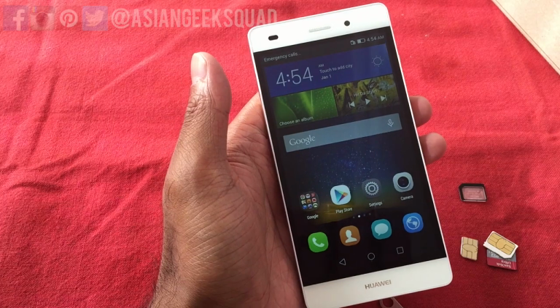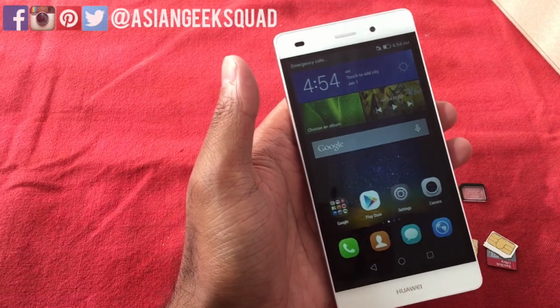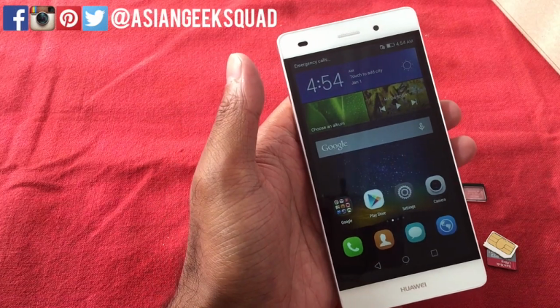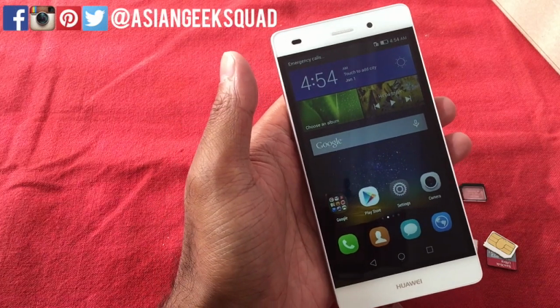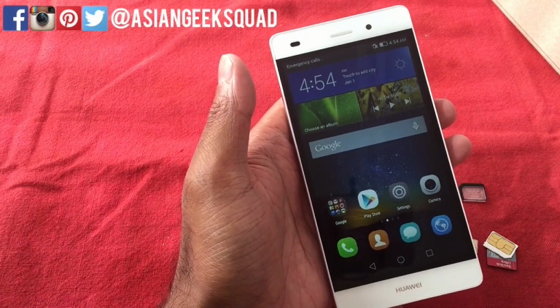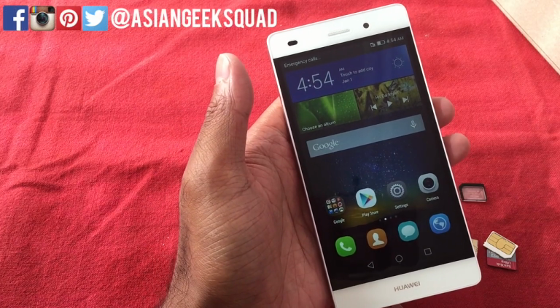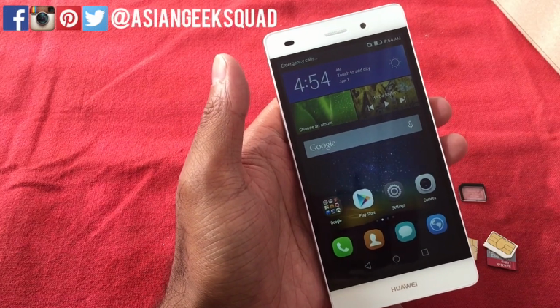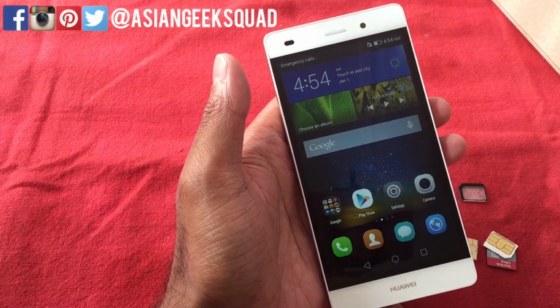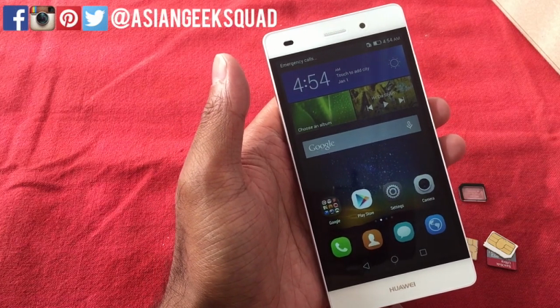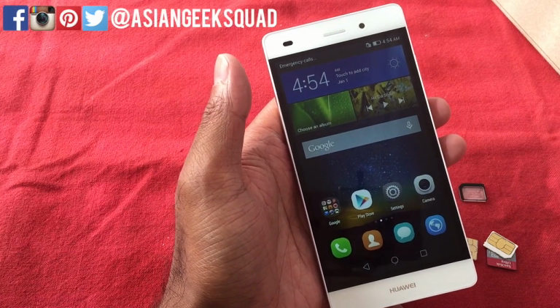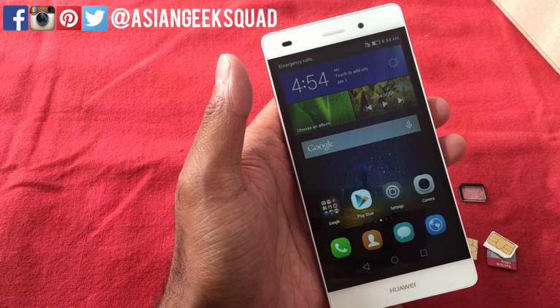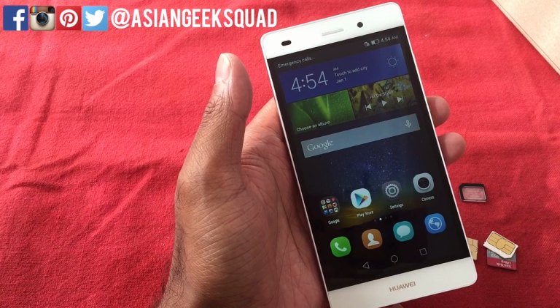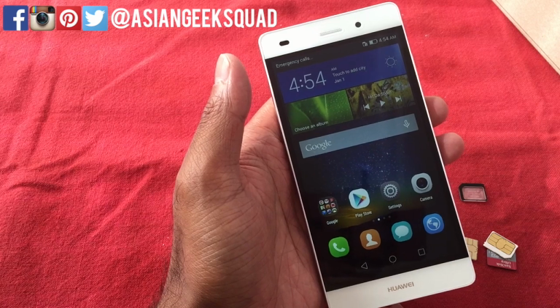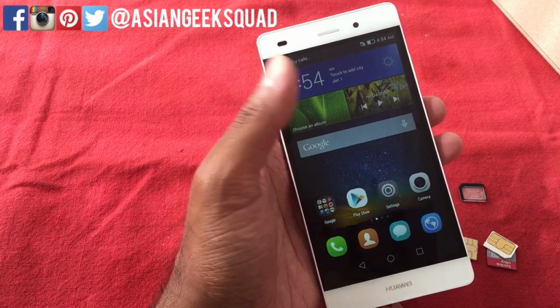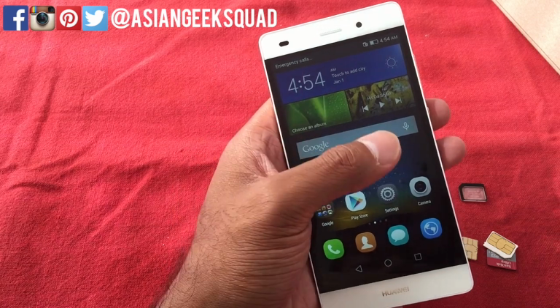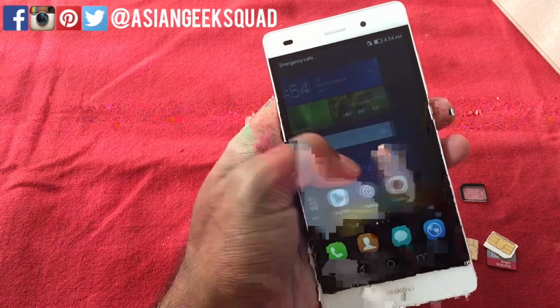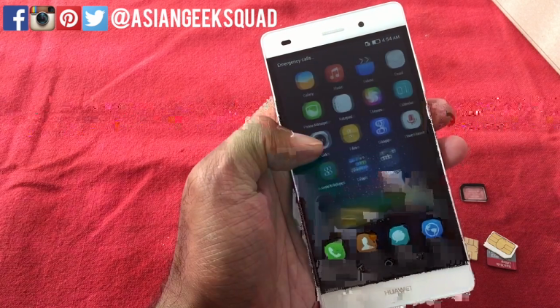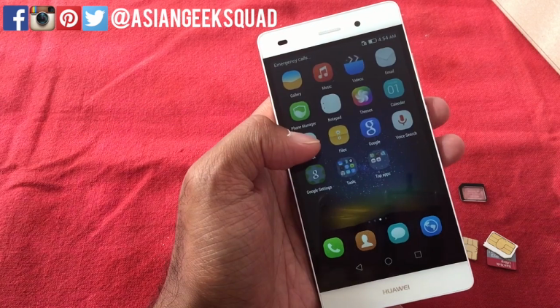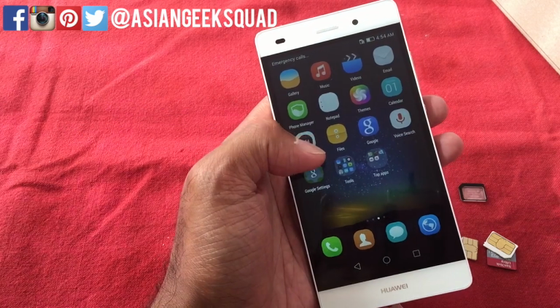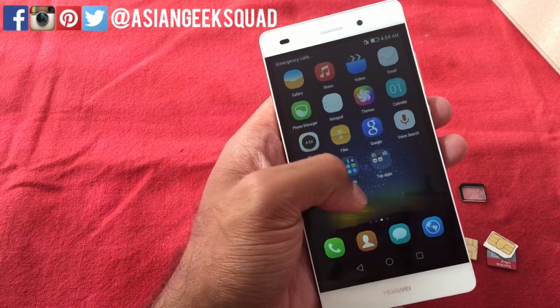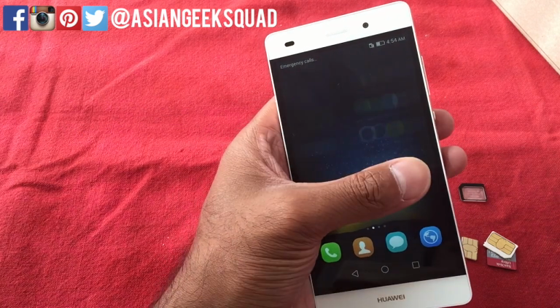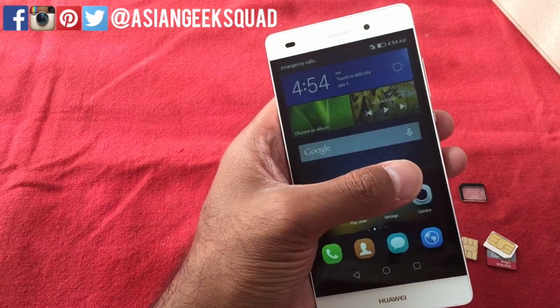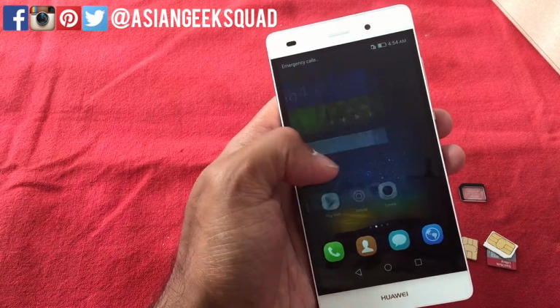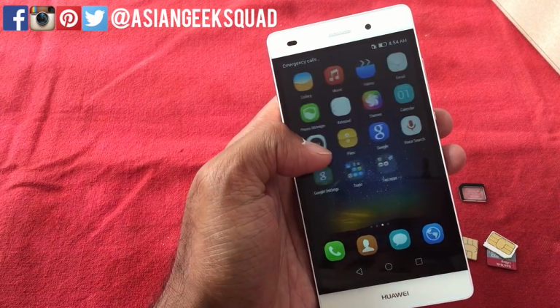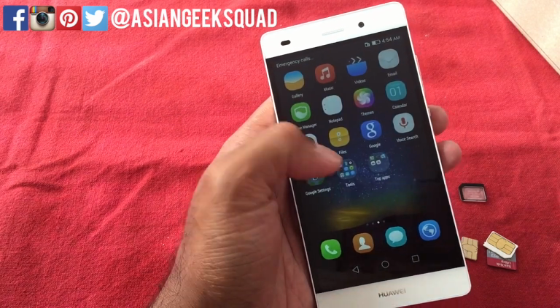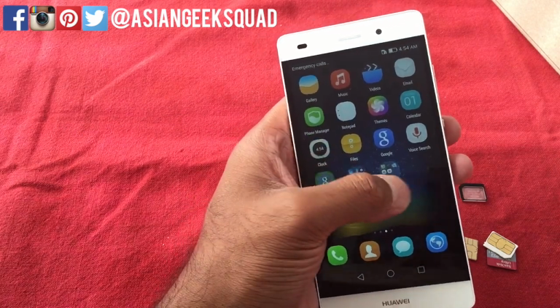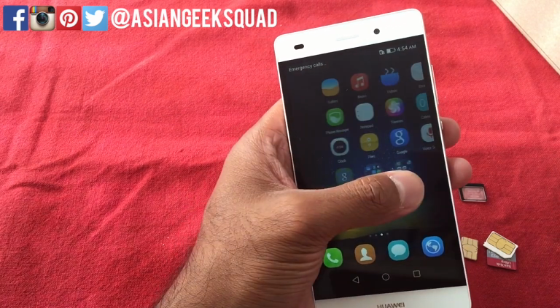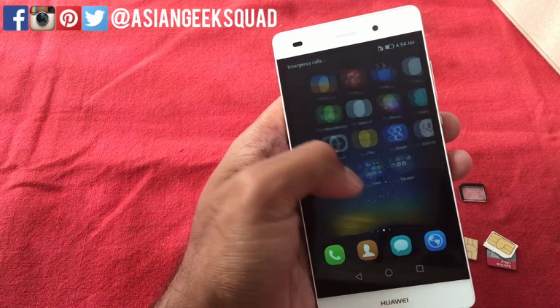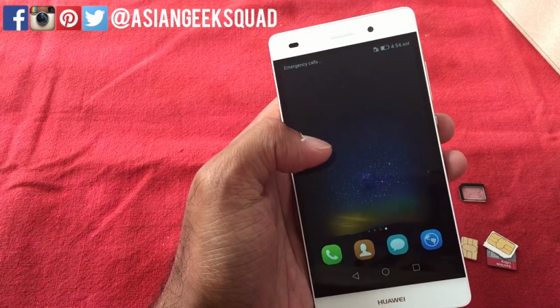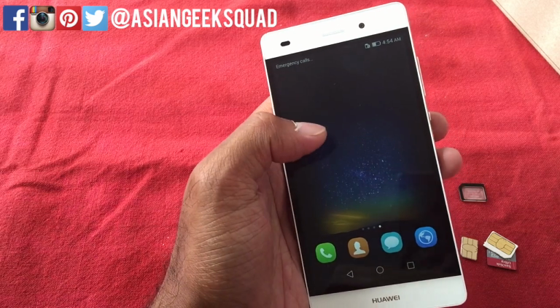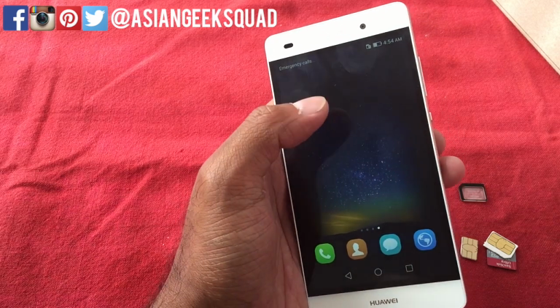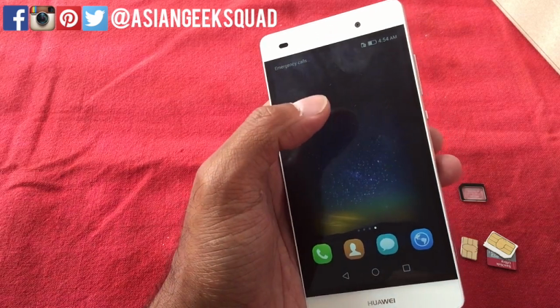Hey everyone, this is Max with Asian Geek Squad, and today we're doing a quick tutorial on how to access your micro SIM card and your nano SIM card slots on your Huawei P8 Lite.